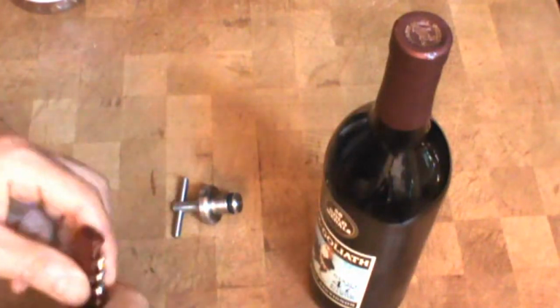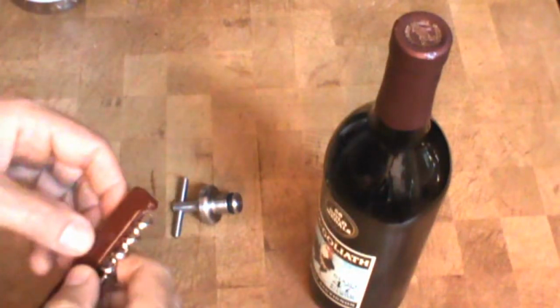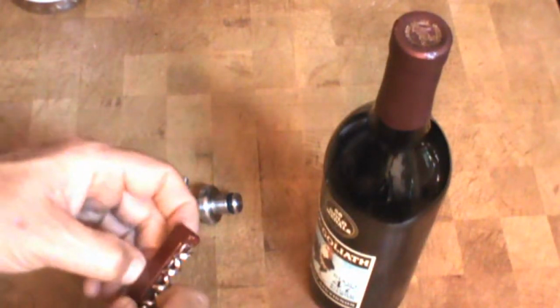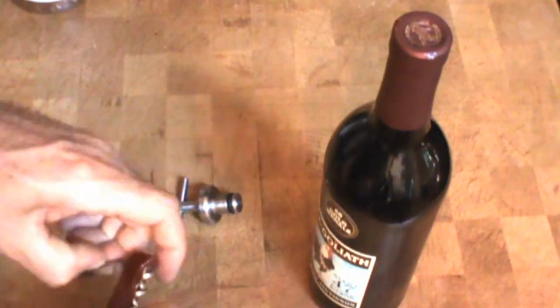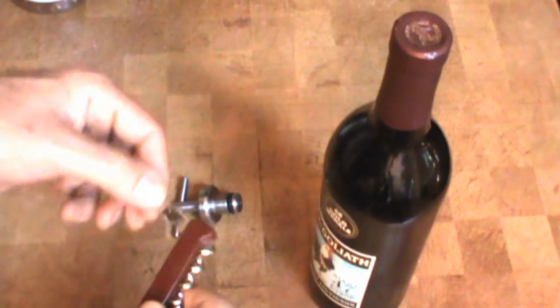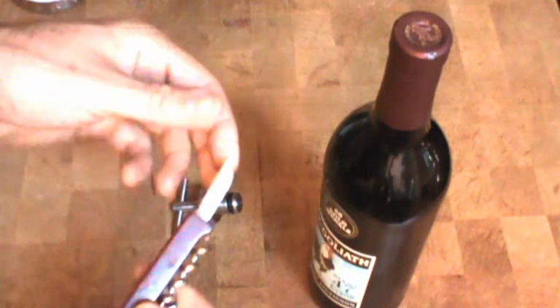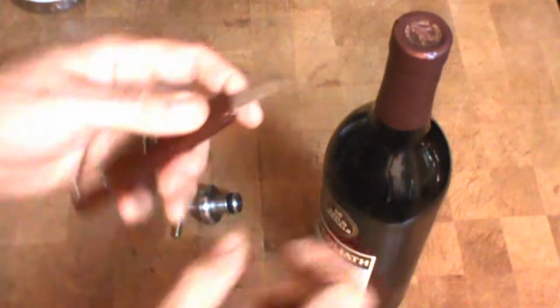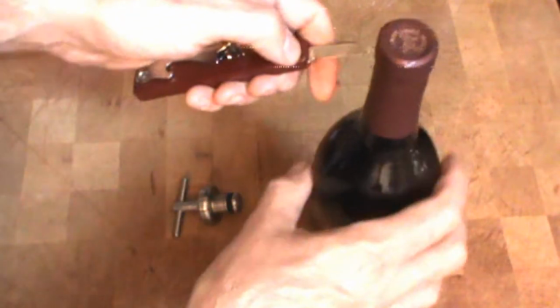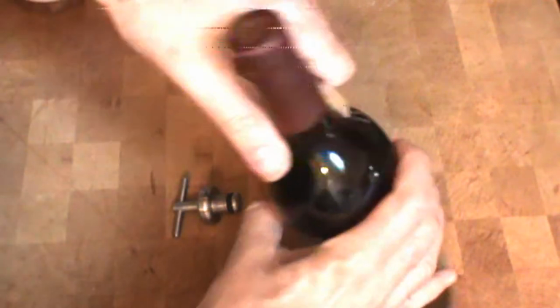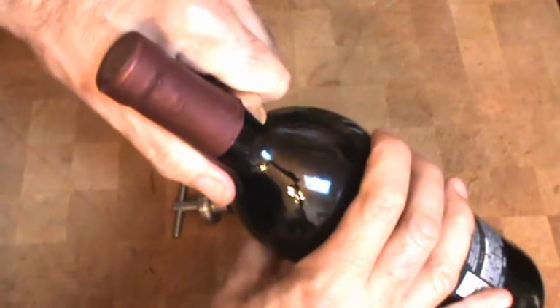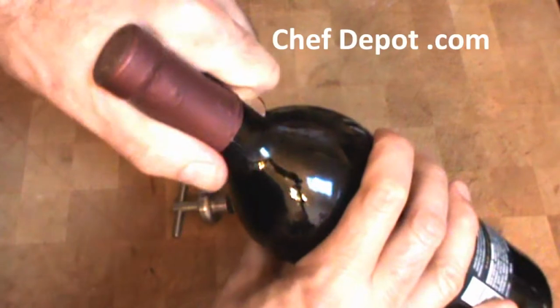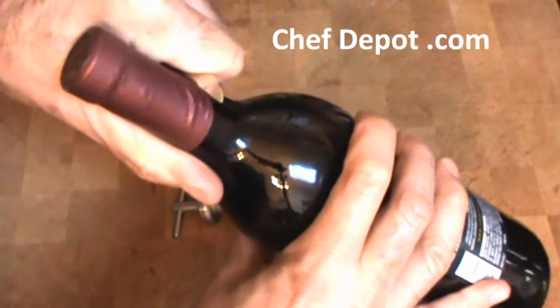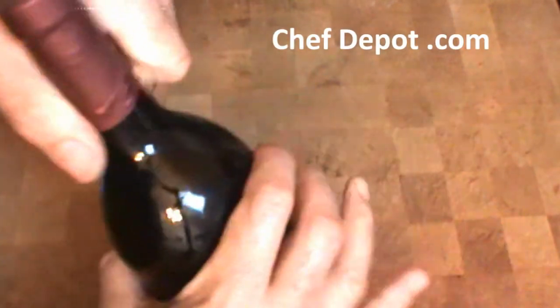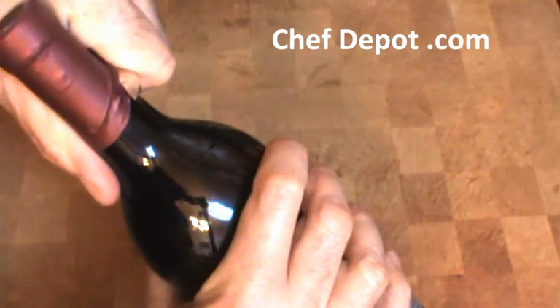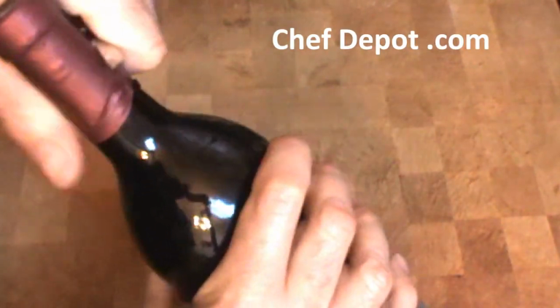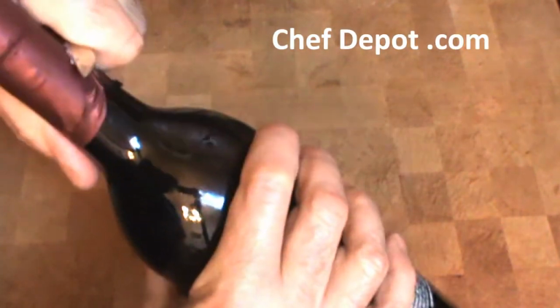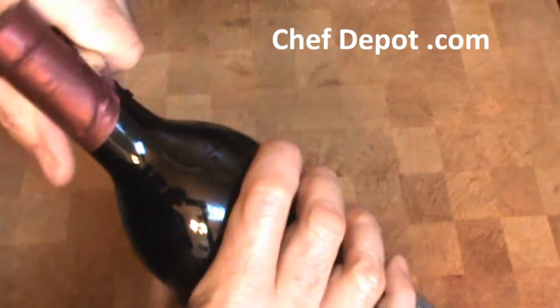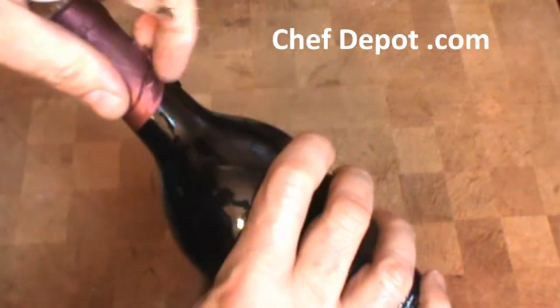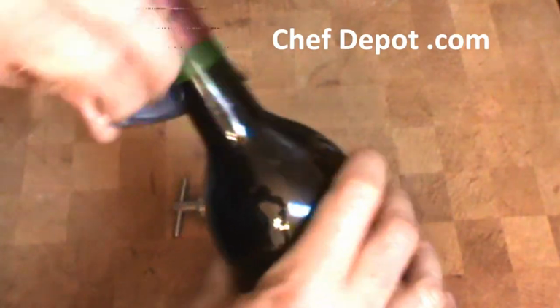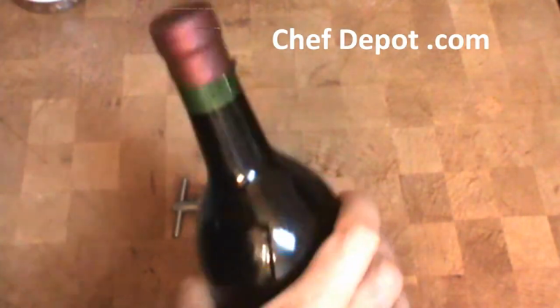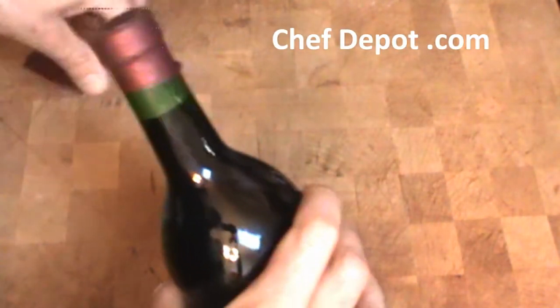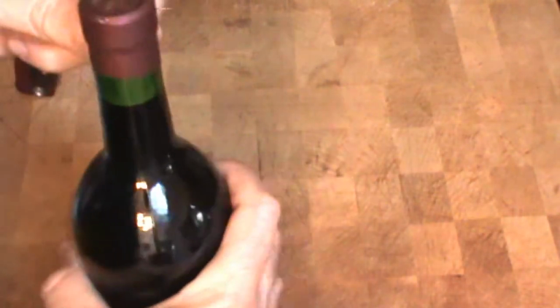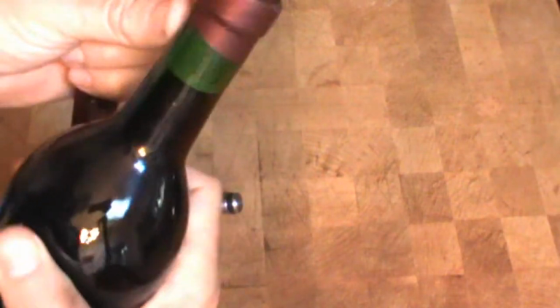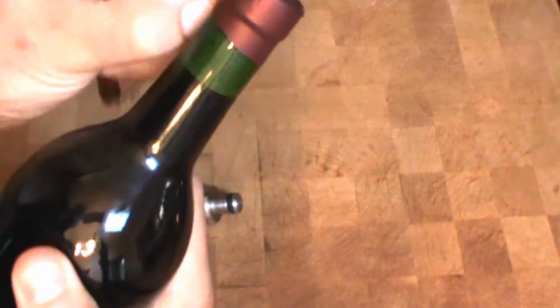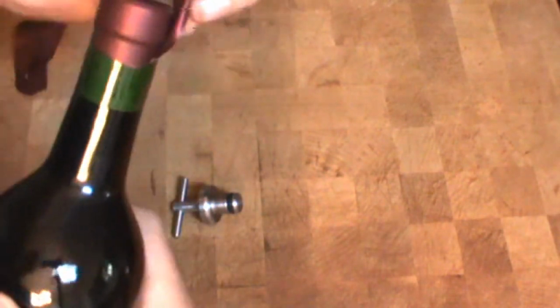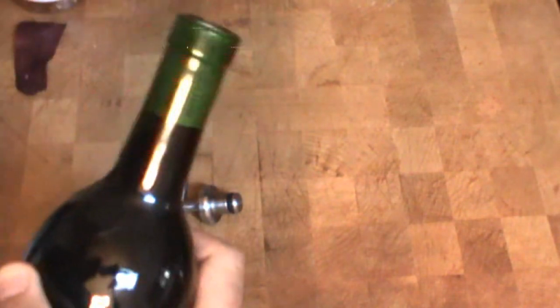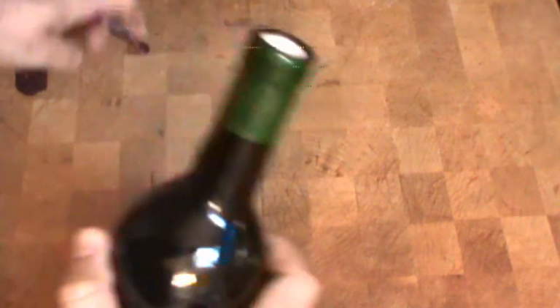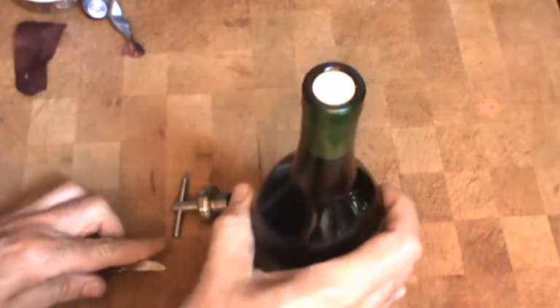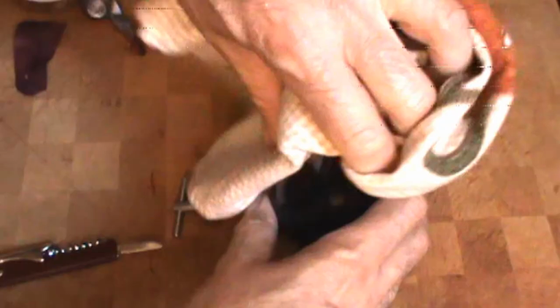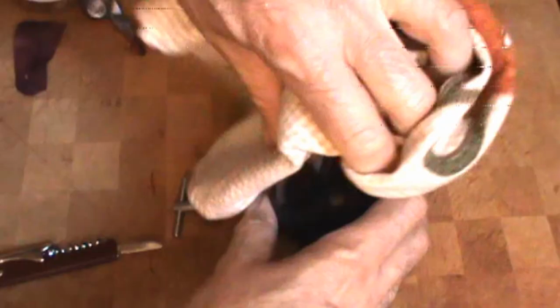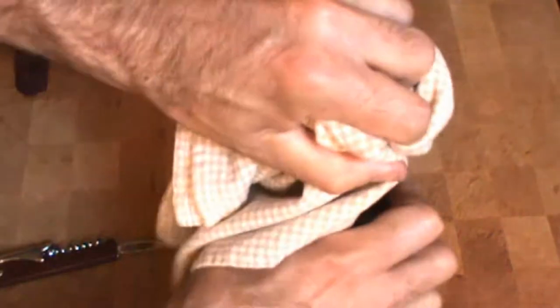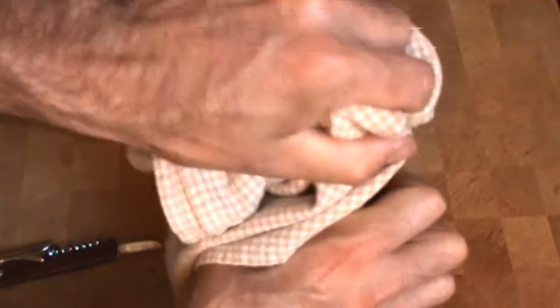Opening a bottle of fine red wine with an Italian wine opener is very easy. Give a little cut, remove the wrapper, and wipe off the bottle.